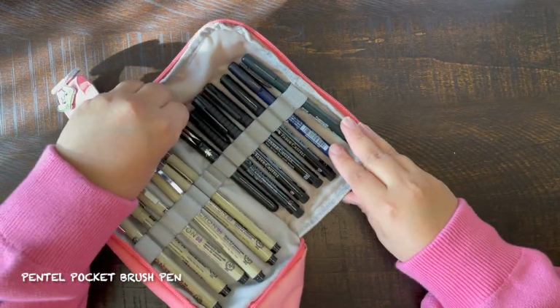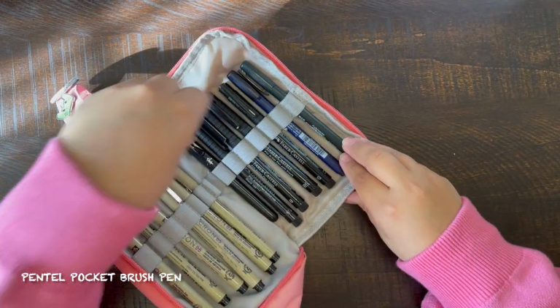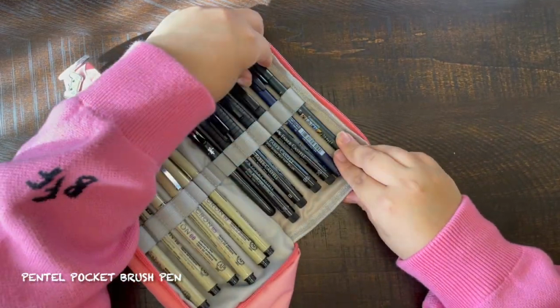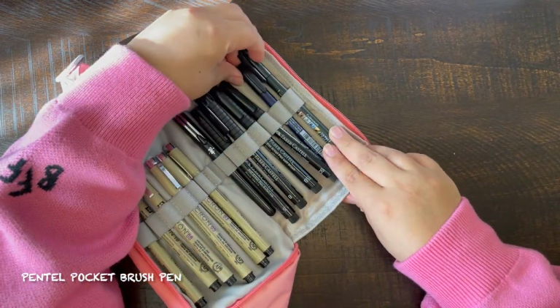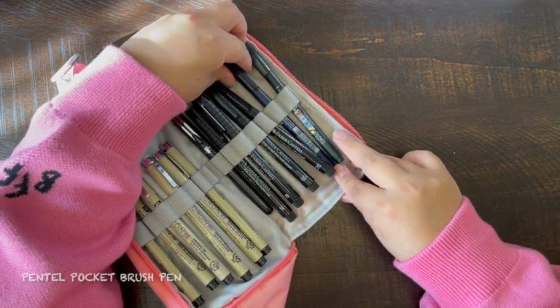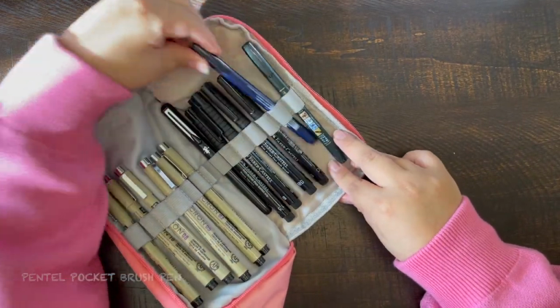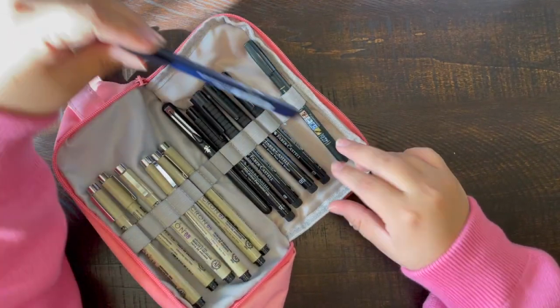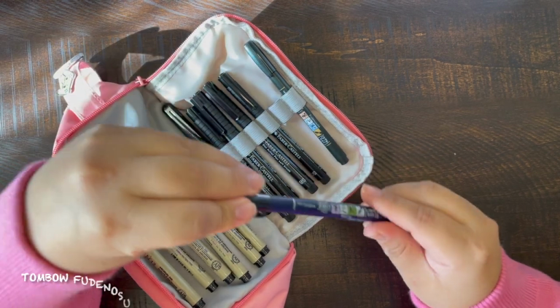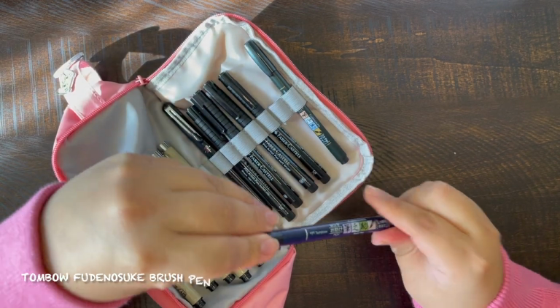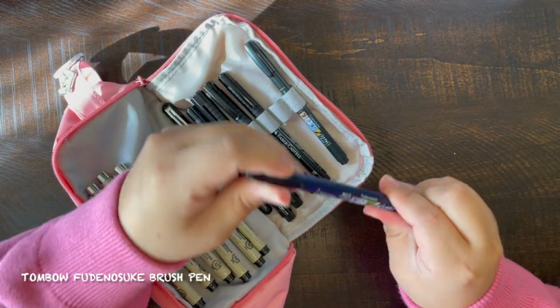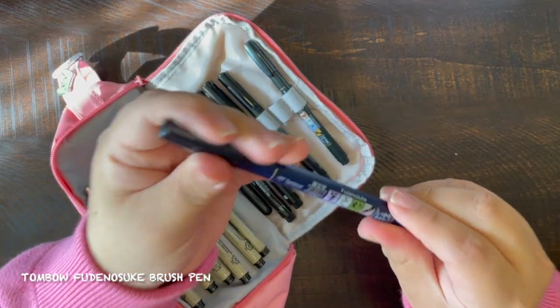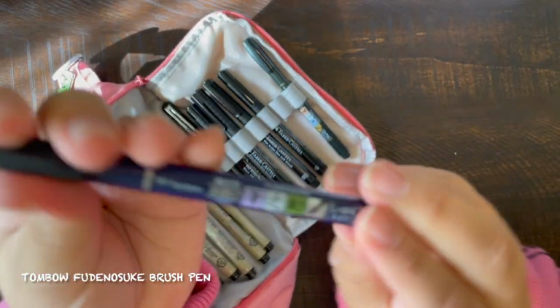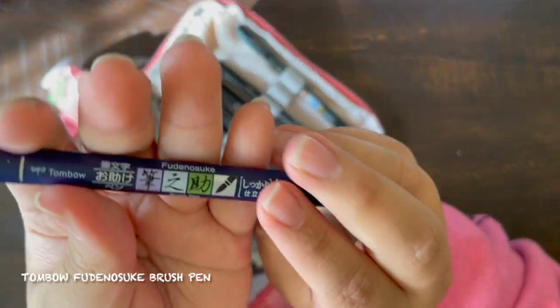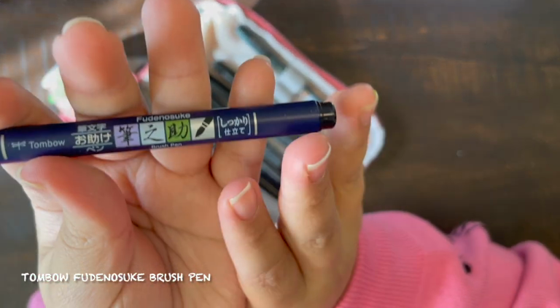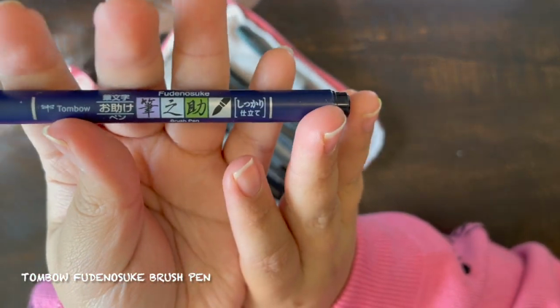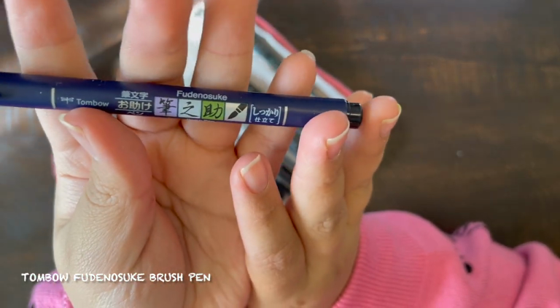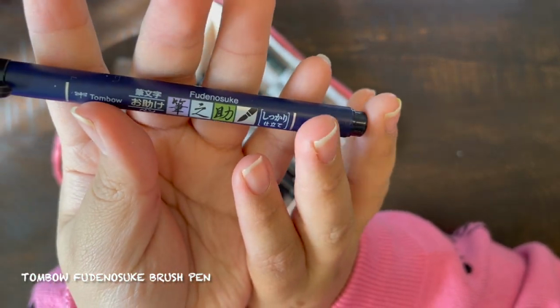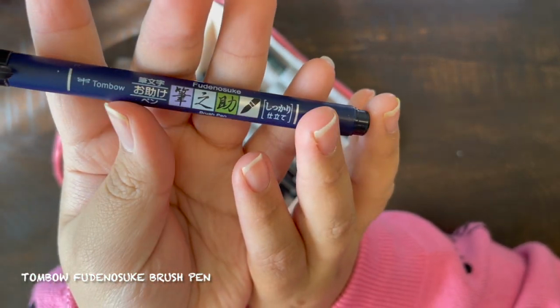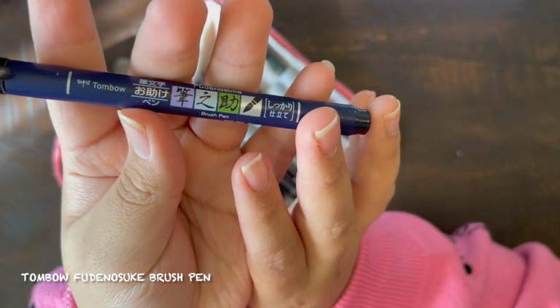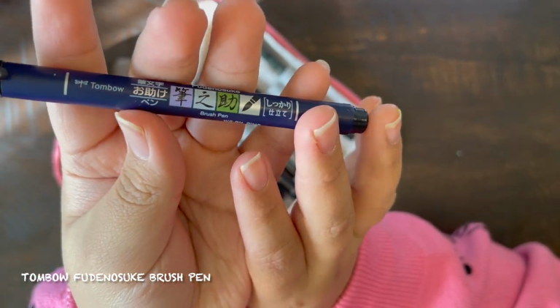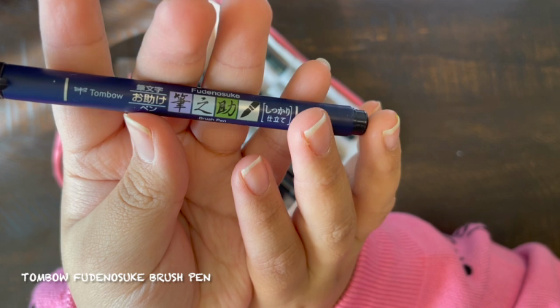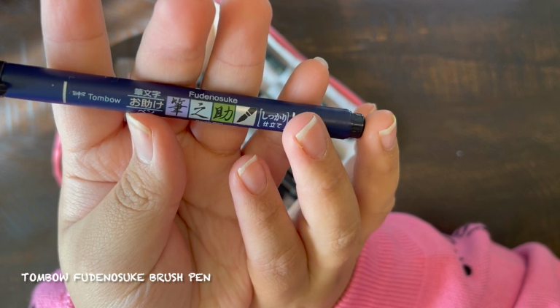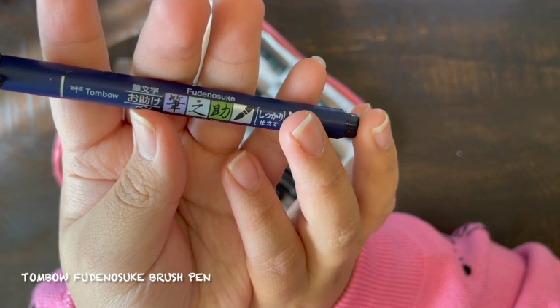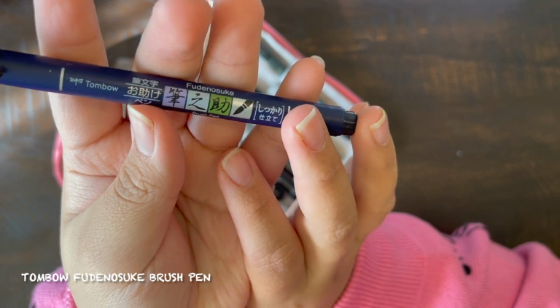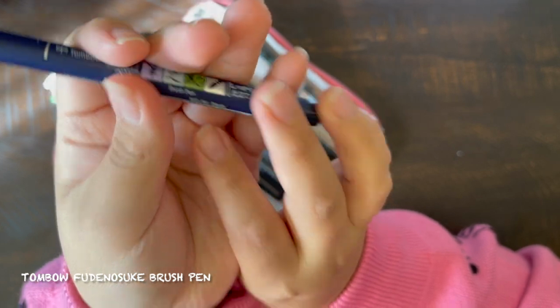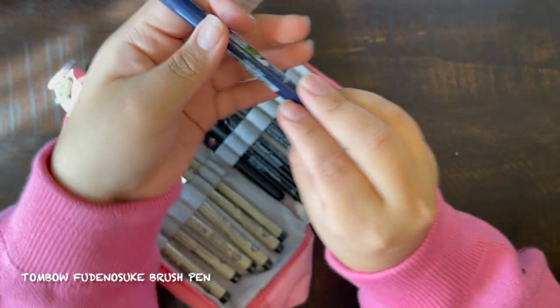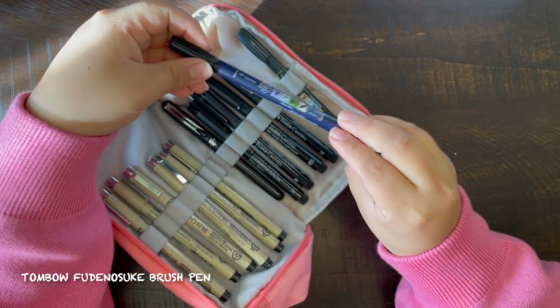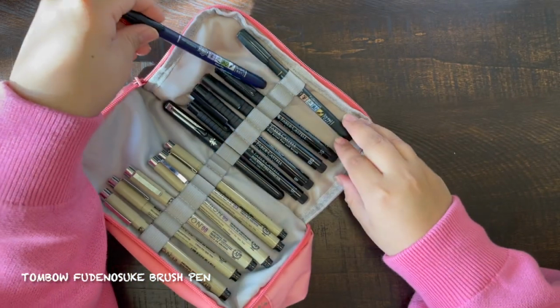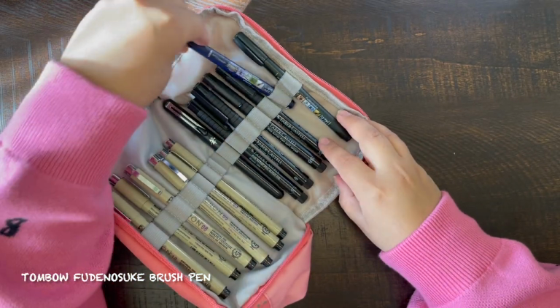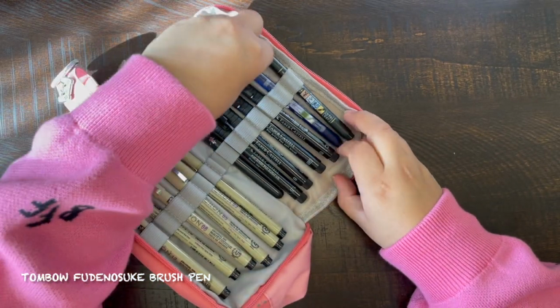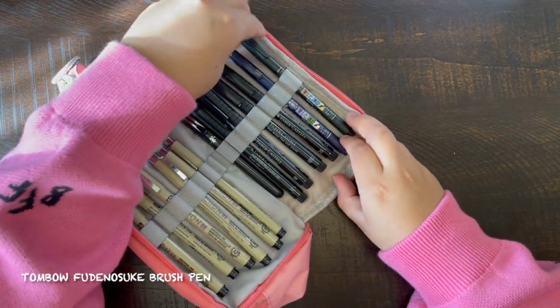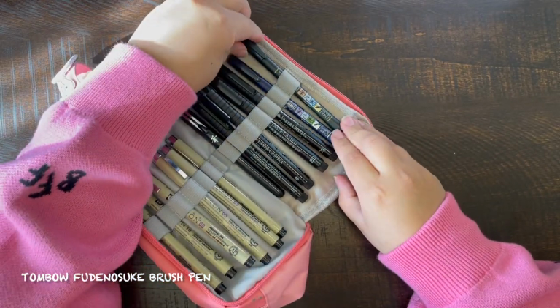Next up I have my Tombow brush pens. These were recommended to me from a friend. I use these also to fill in and to practice calligraphy, because right now I'm not that good at it.